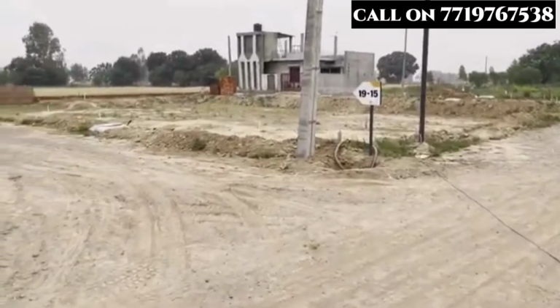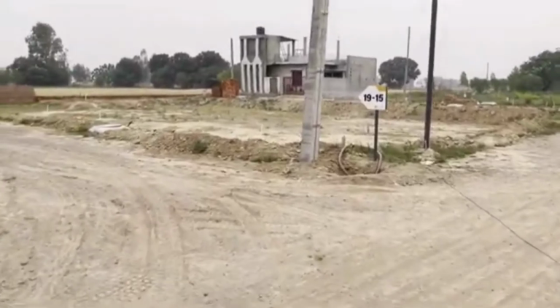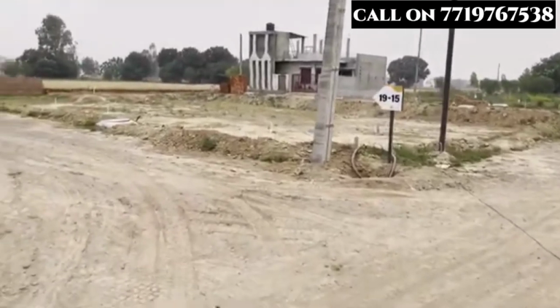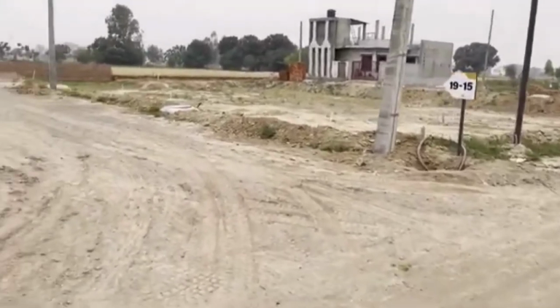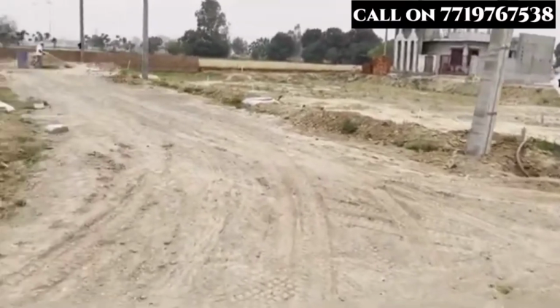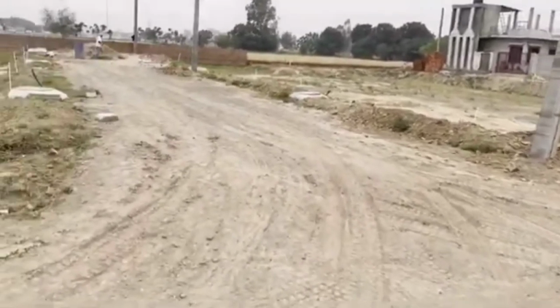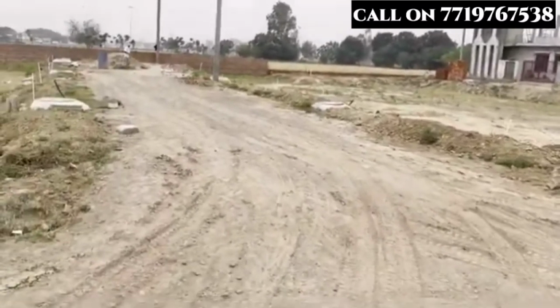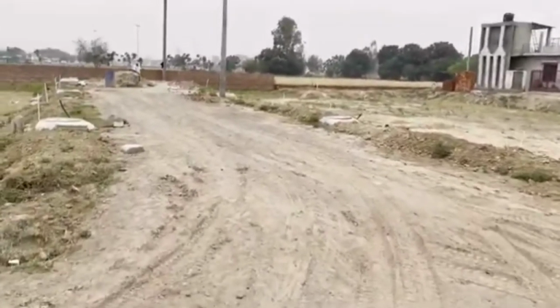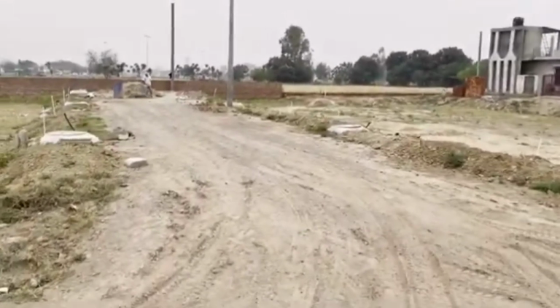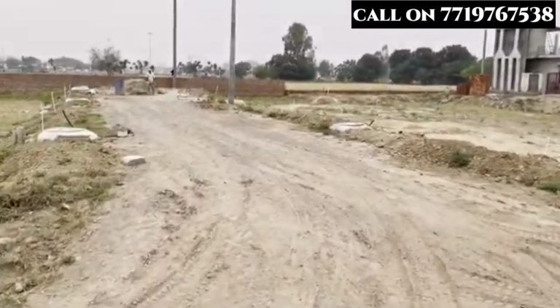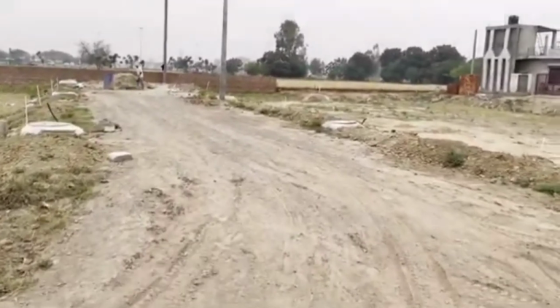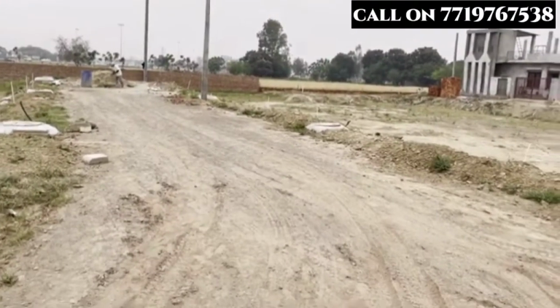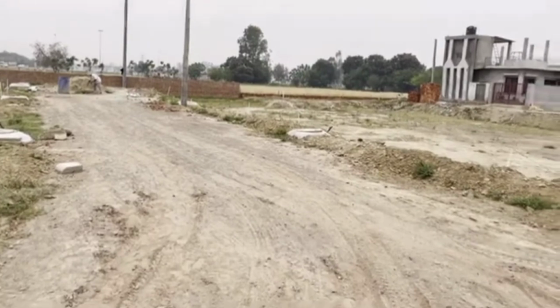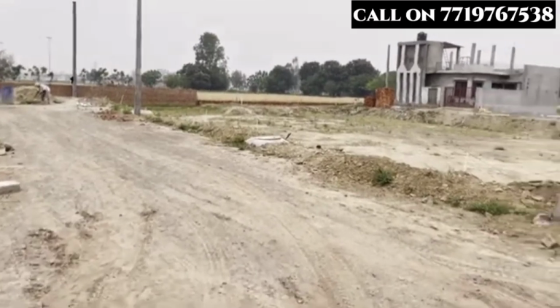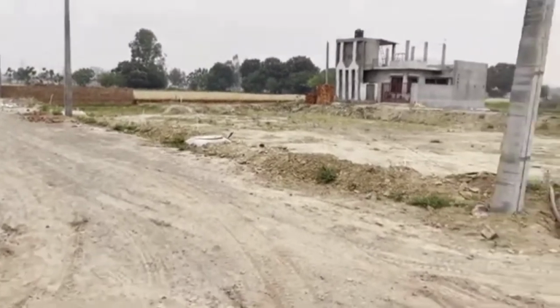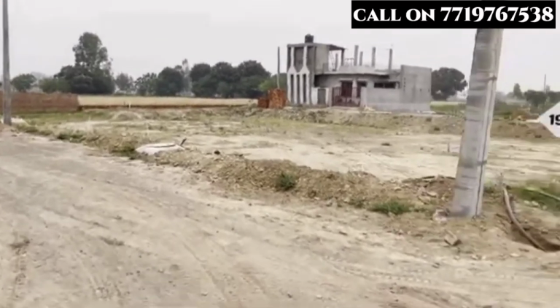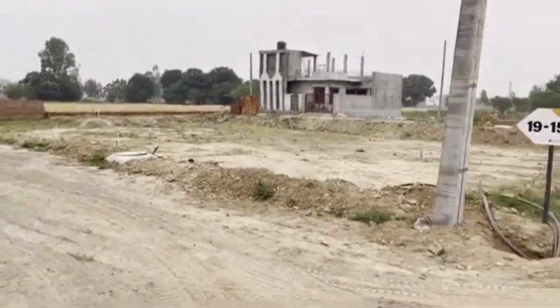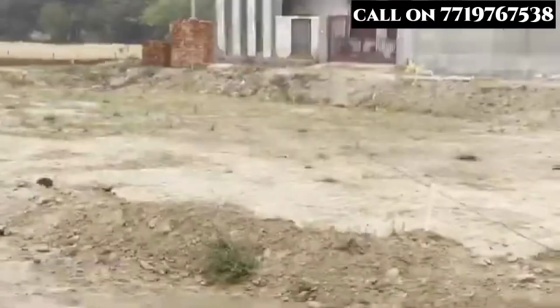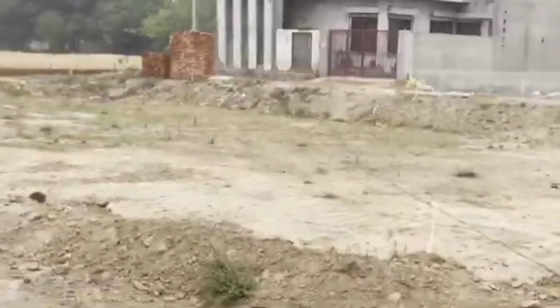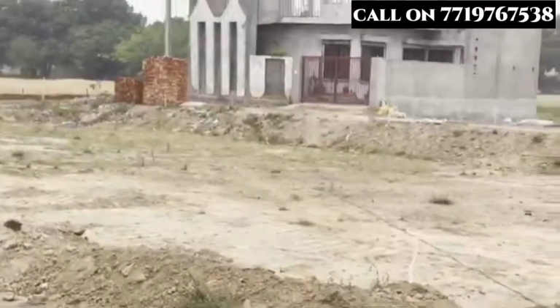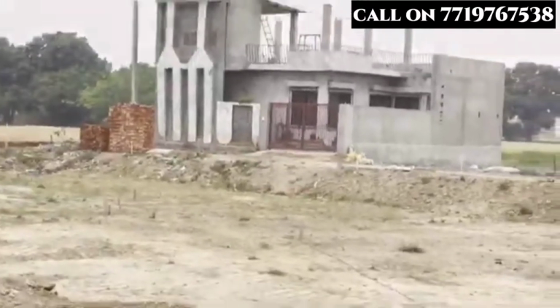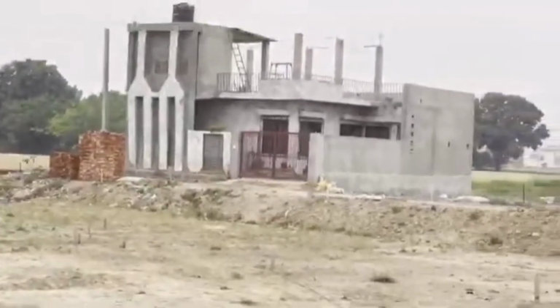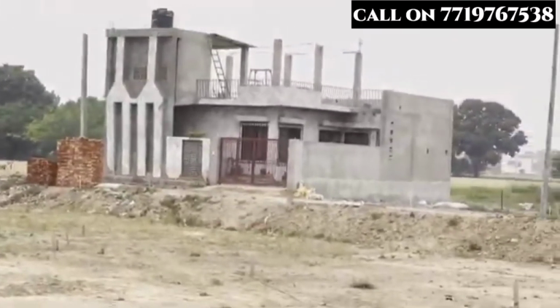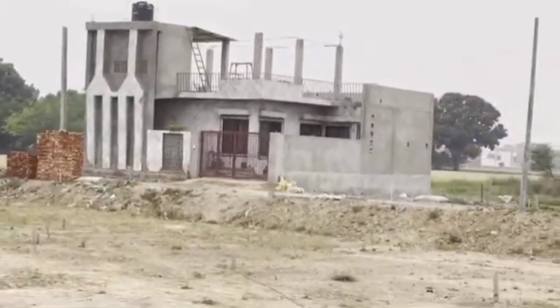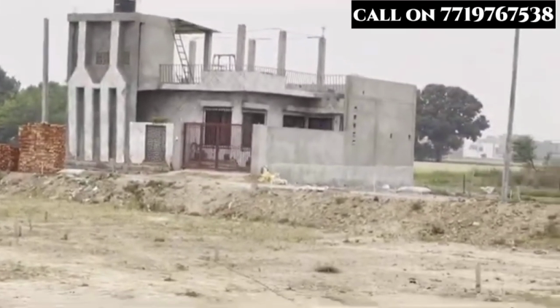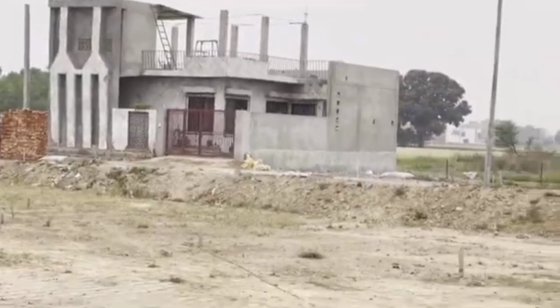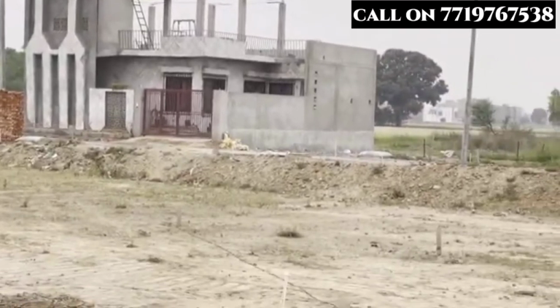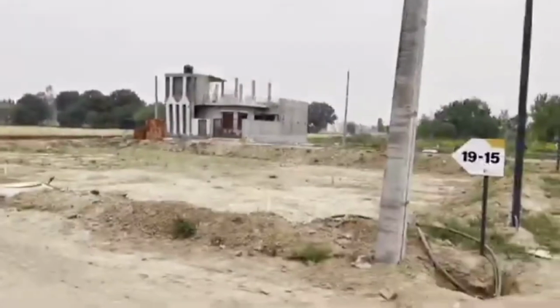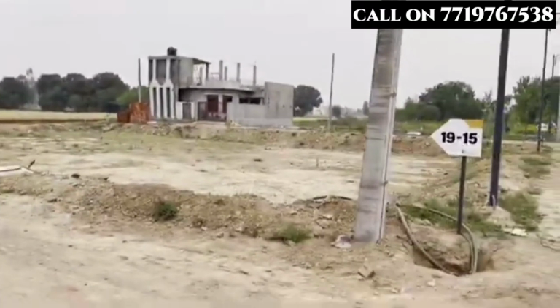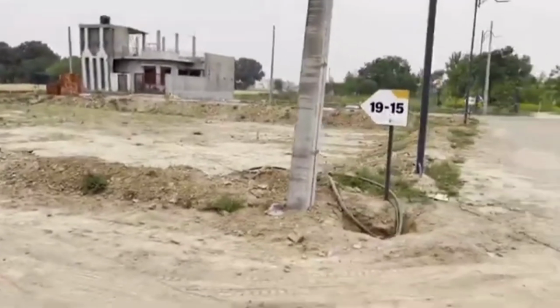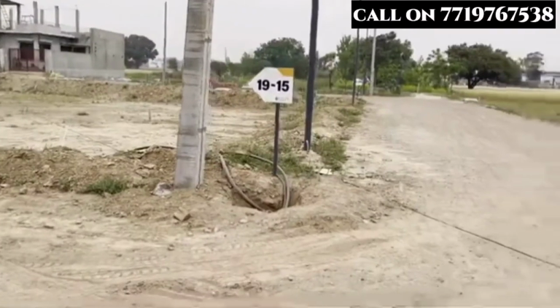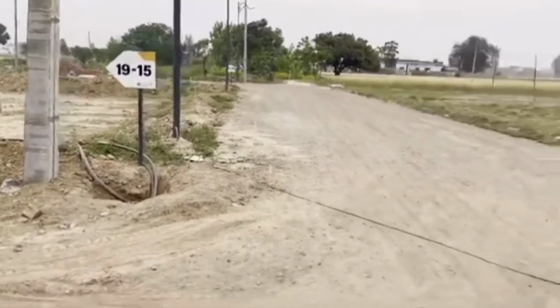All utilities — water, electricity, wiring — are underground here, as you can see. There is also a small building on site.